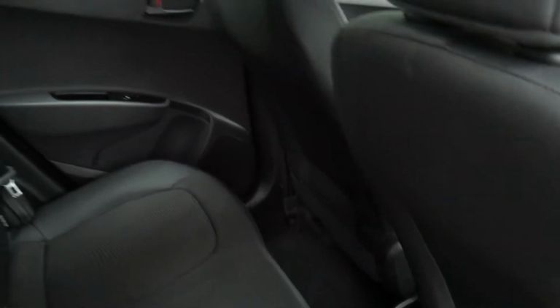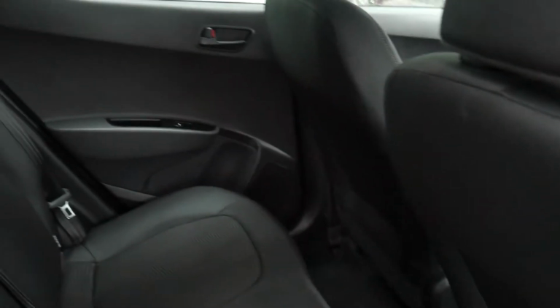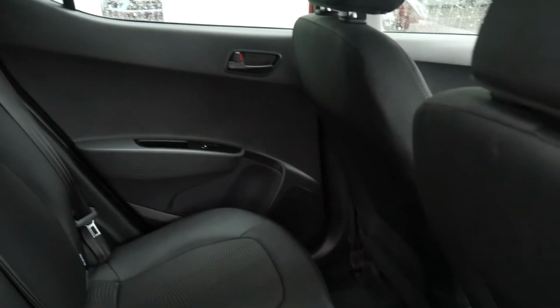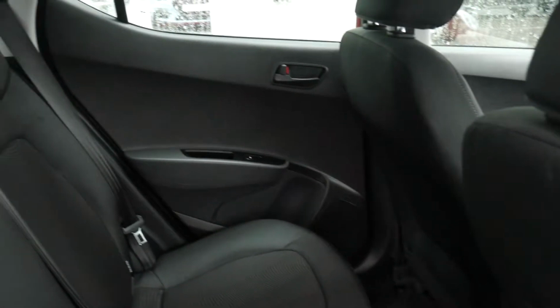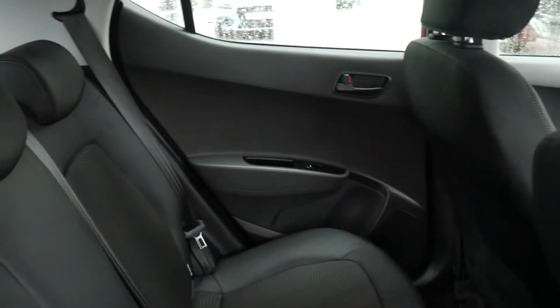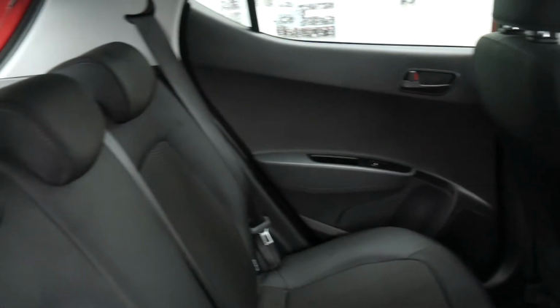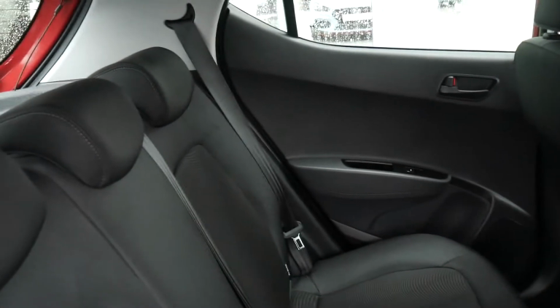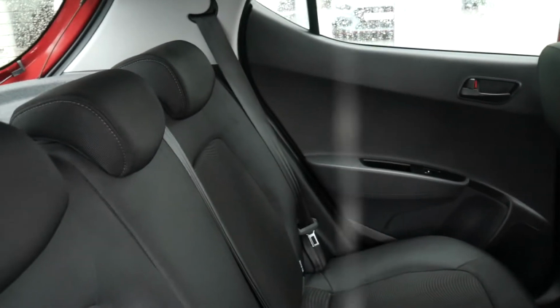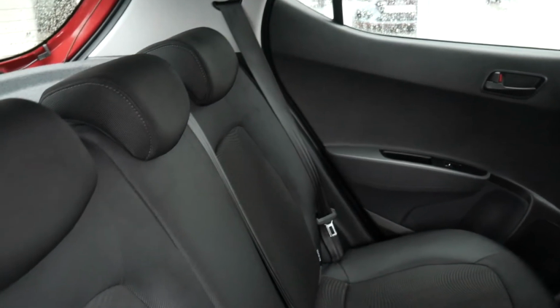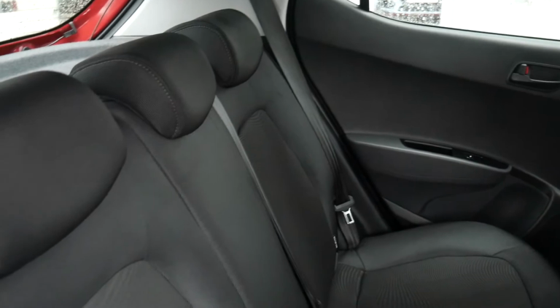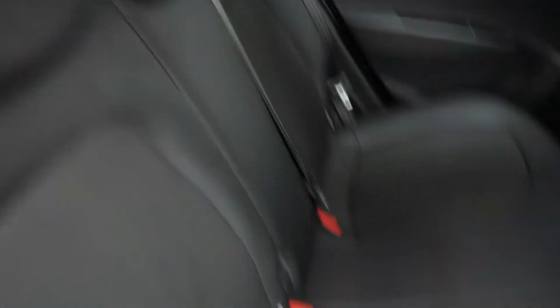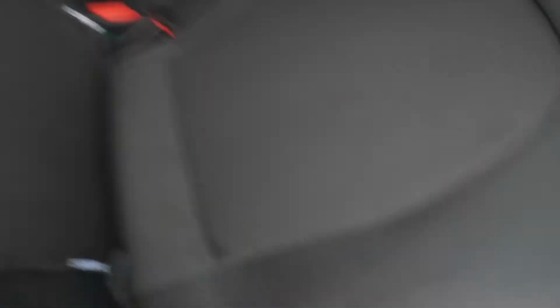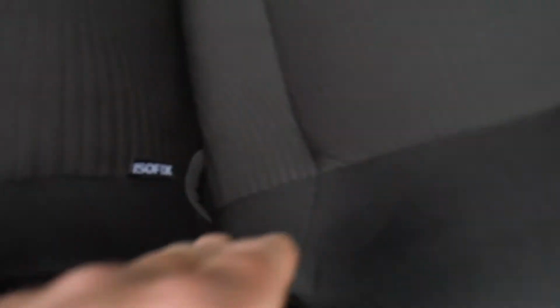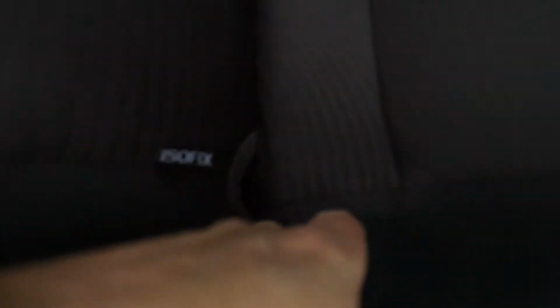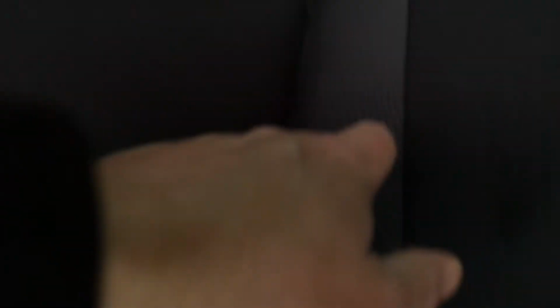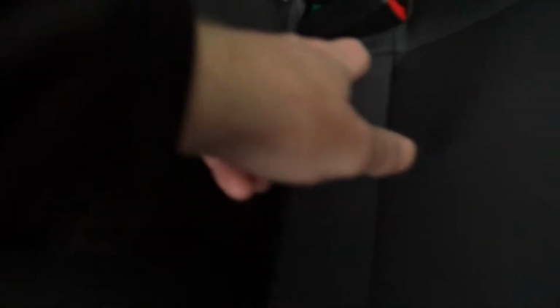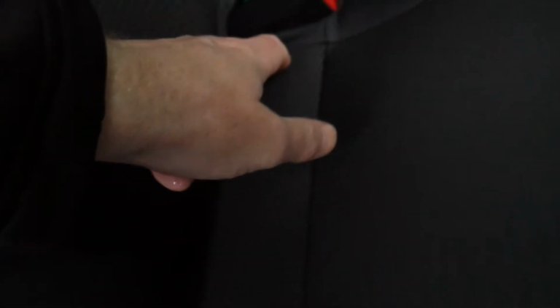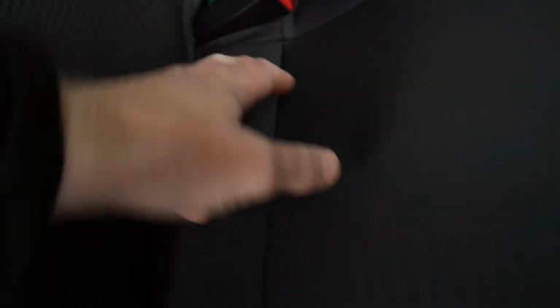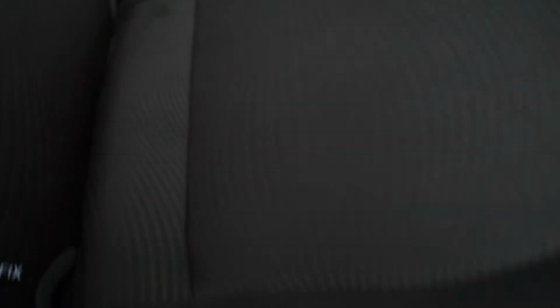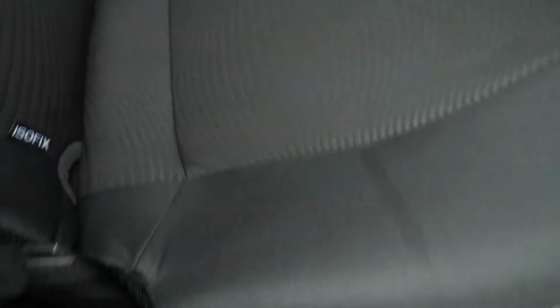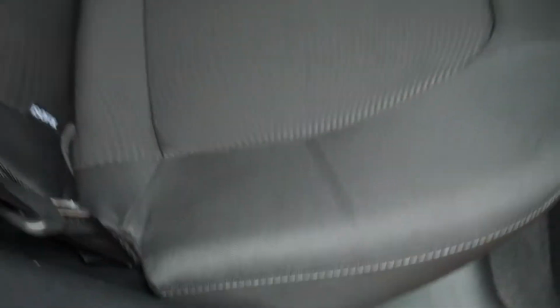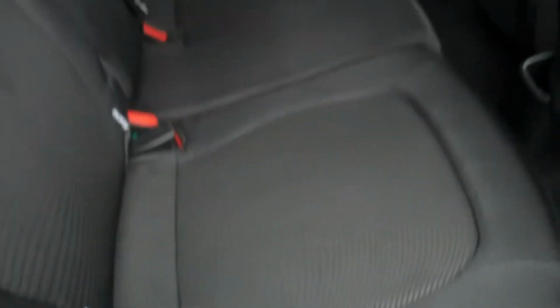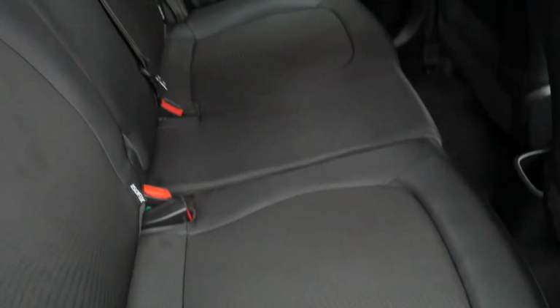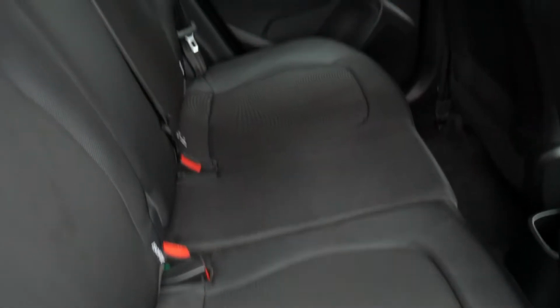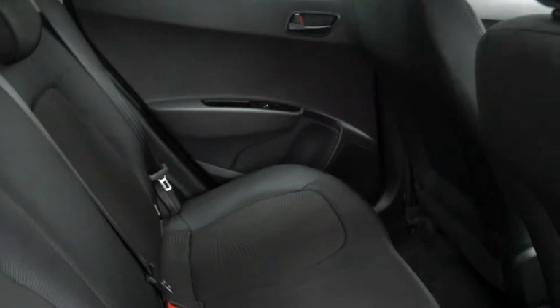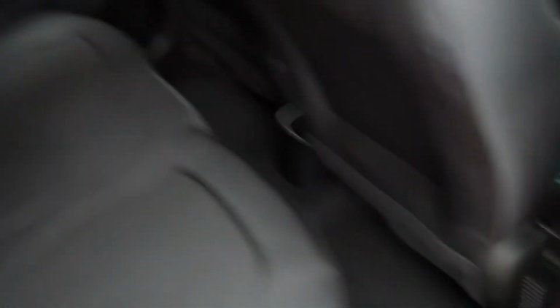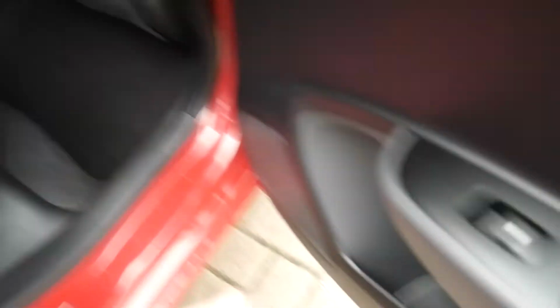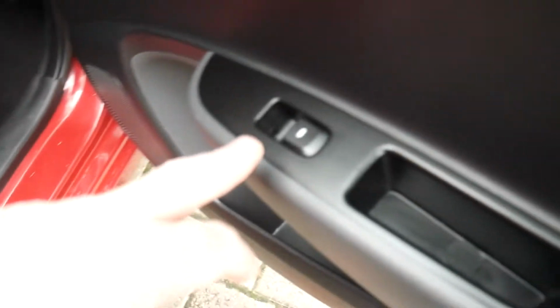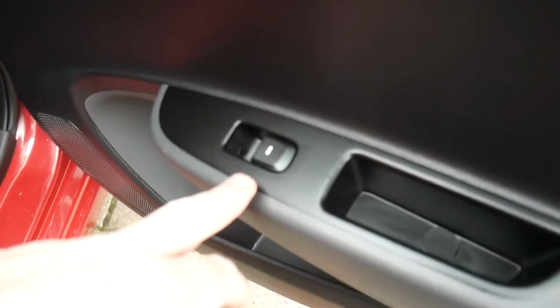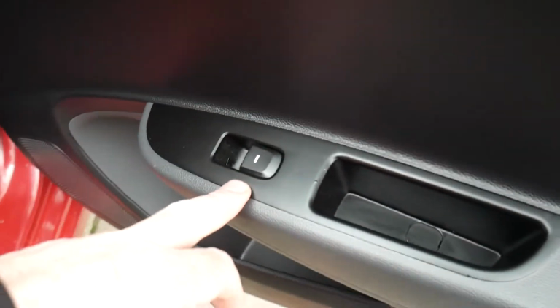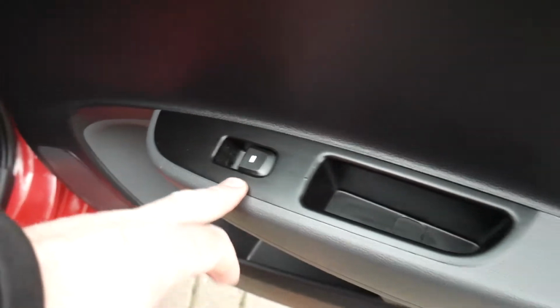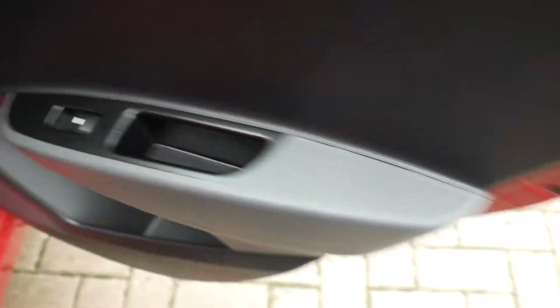In the back, very roomy for a city car. Three full seatbelts. Got ISOFIX fittings on the two outer seats and as you can see nice cloth upholstery throughout. Also have electric windows in the rear.